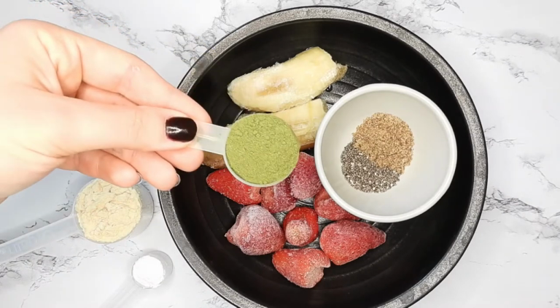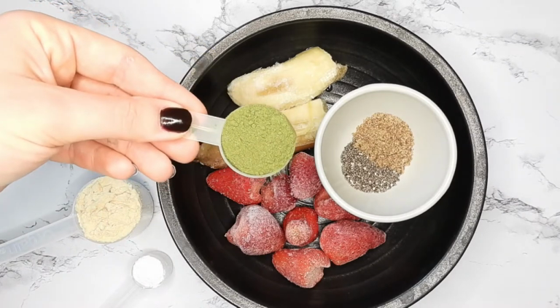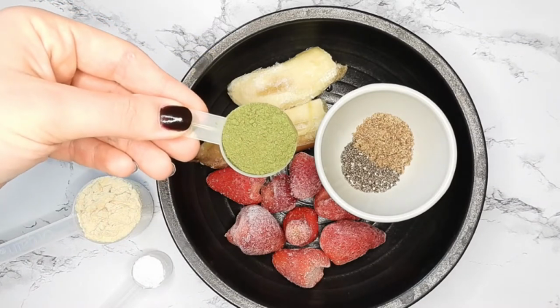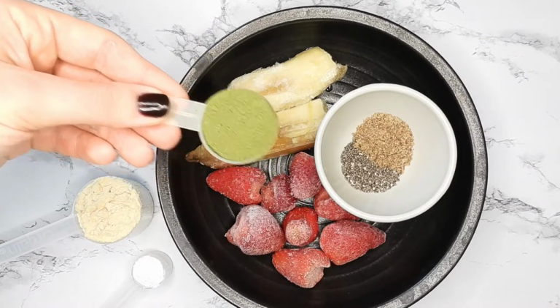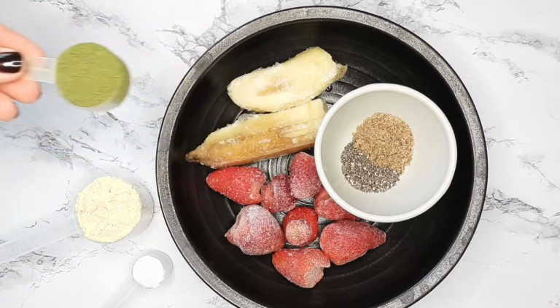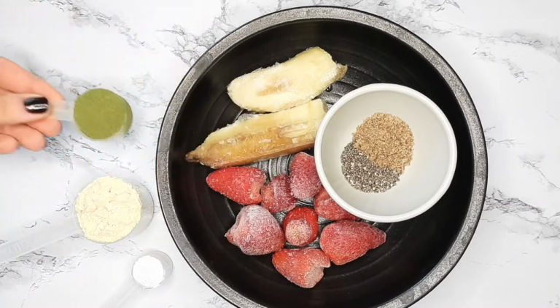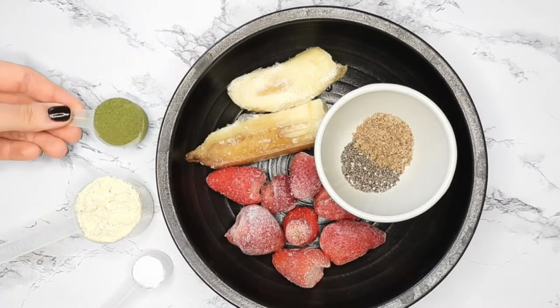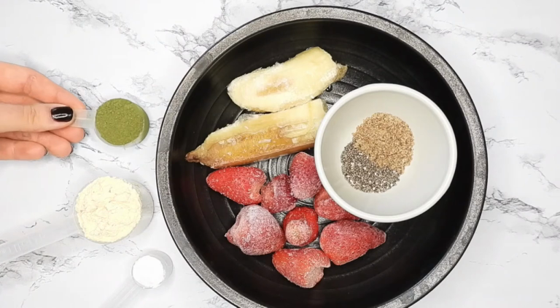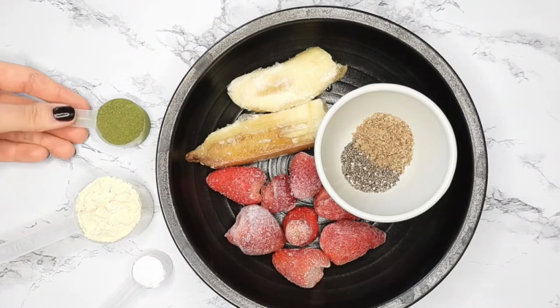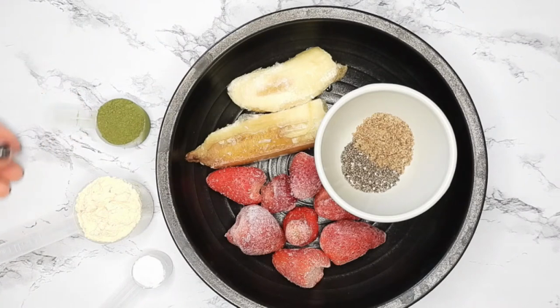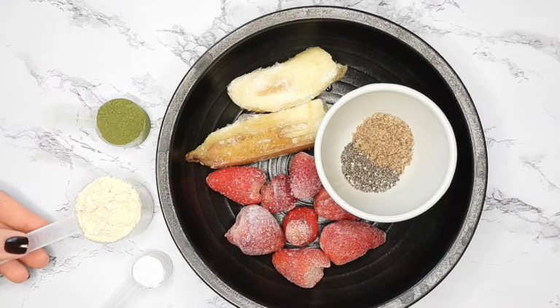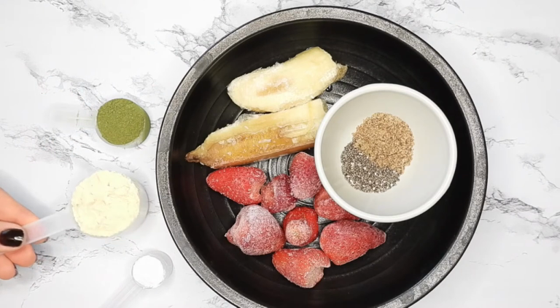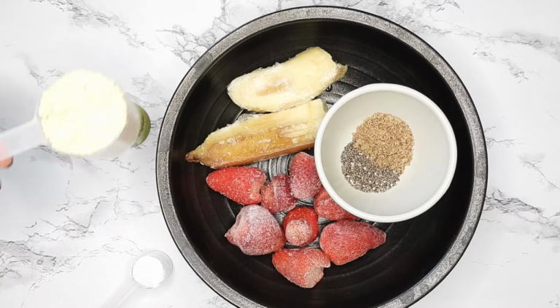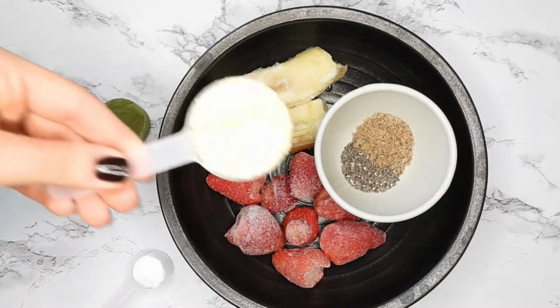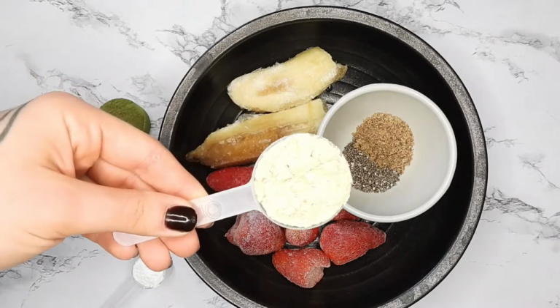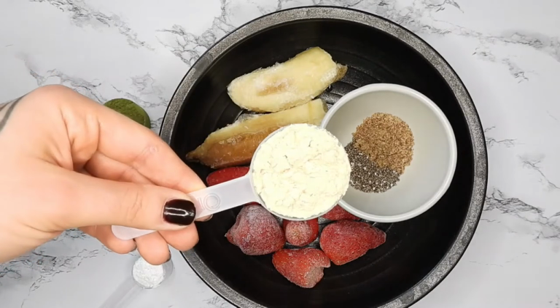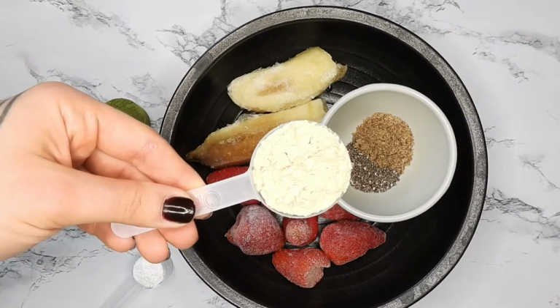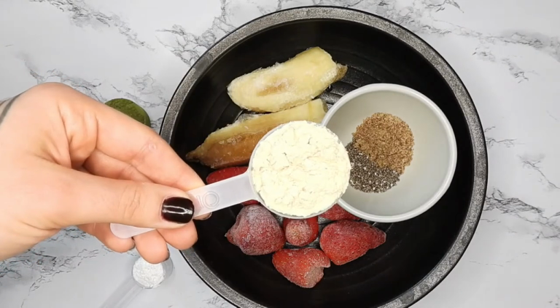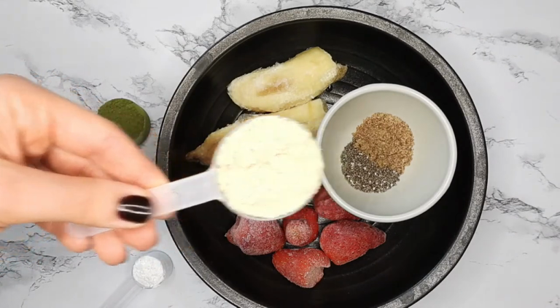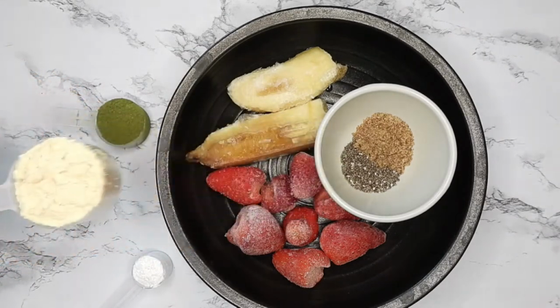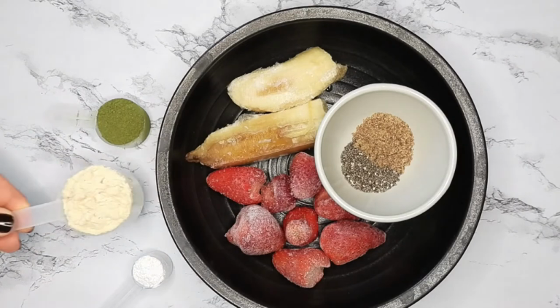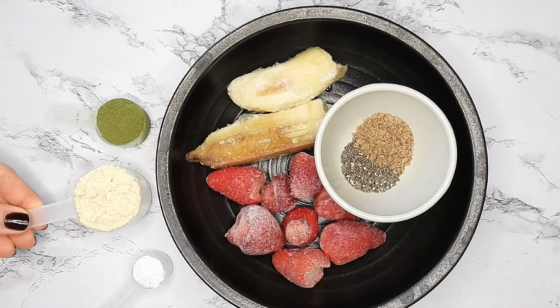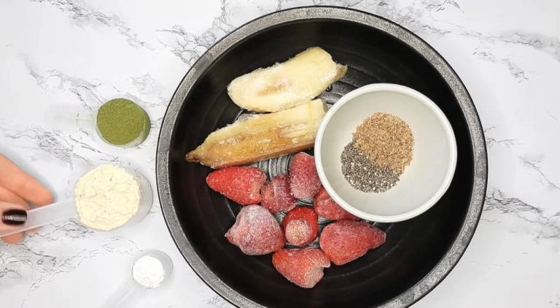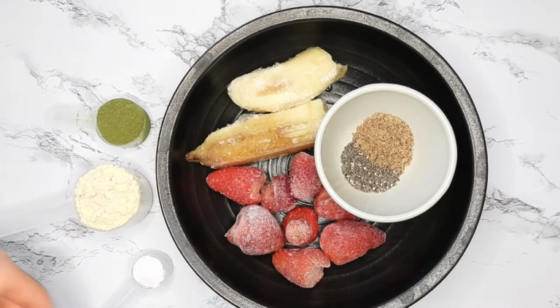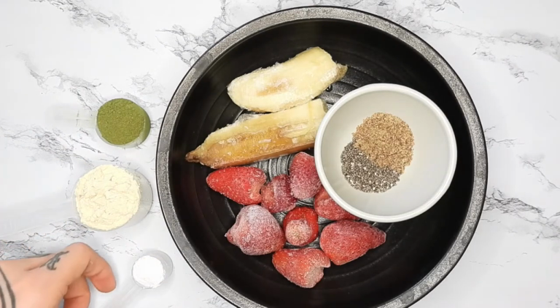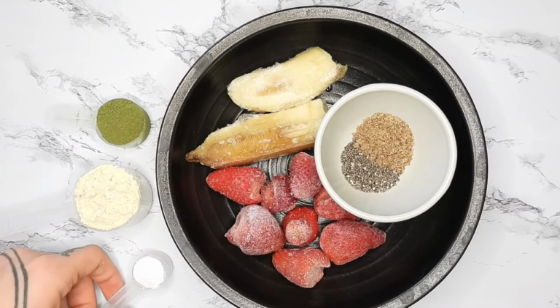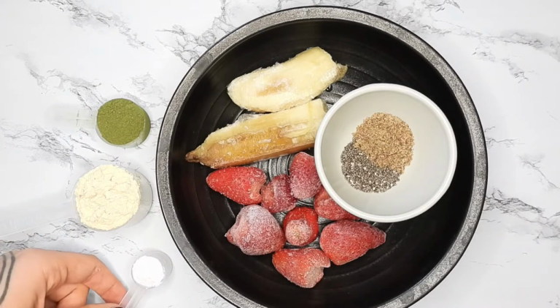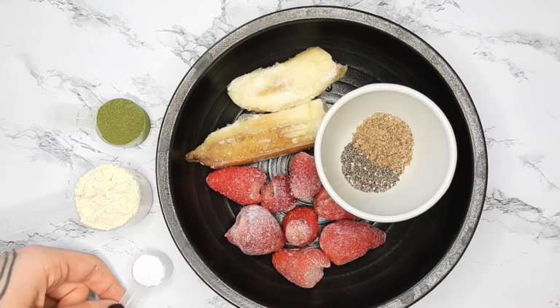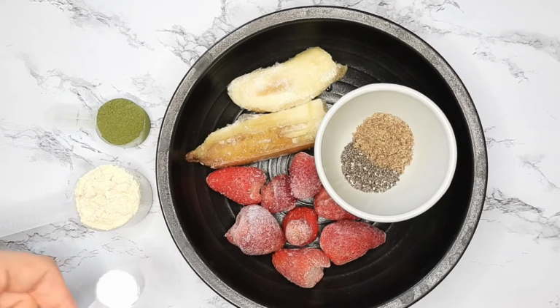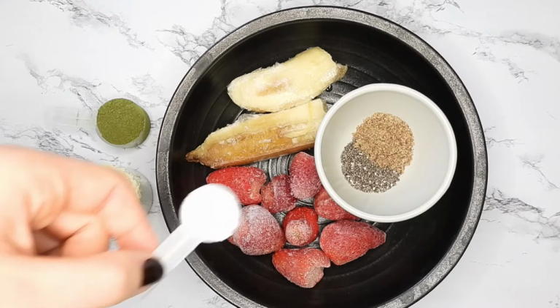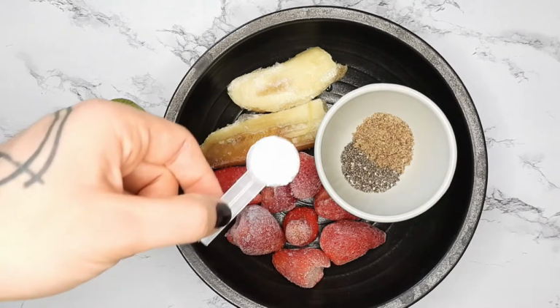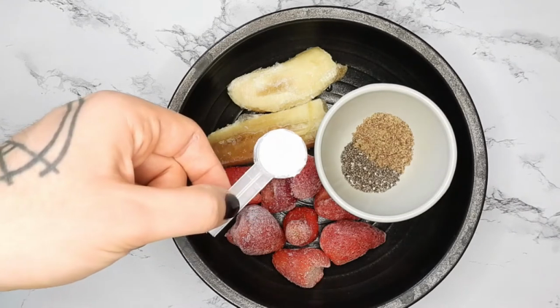You can of course use spinach or kale or something like that instead. One scoop of Orgain protein powder, and one scoop of creatine by Naked Nutrition.